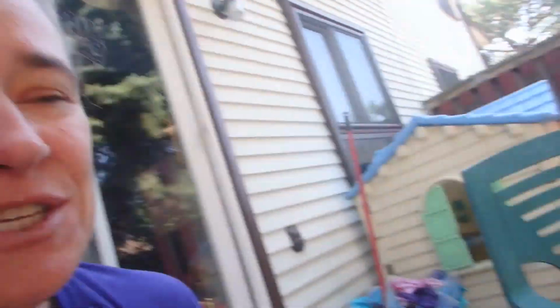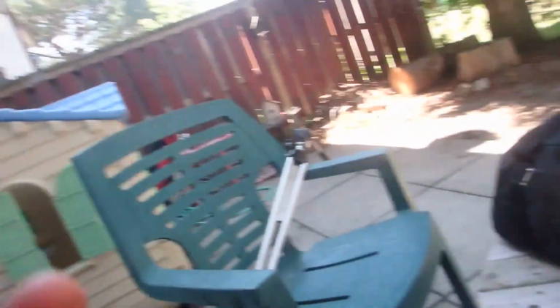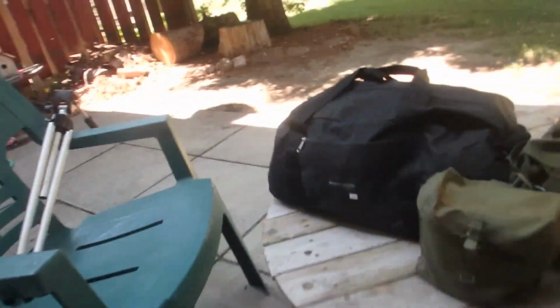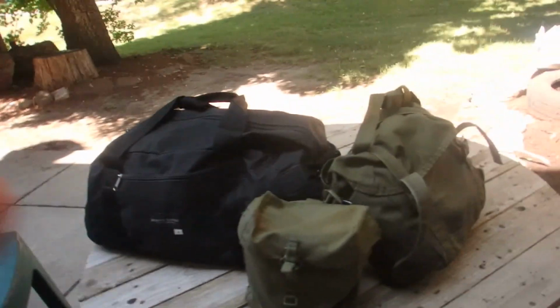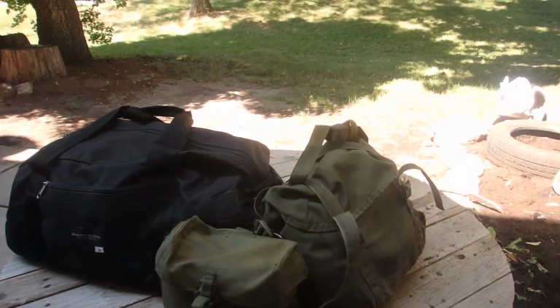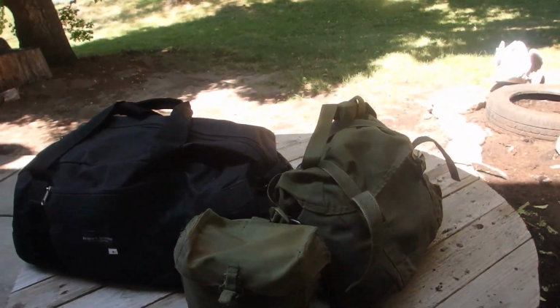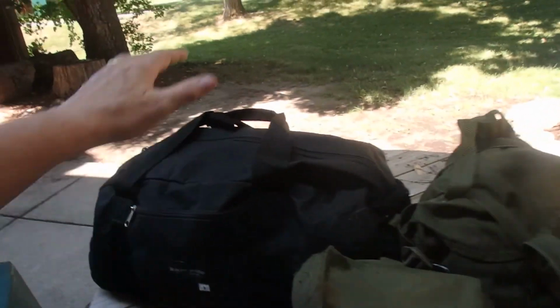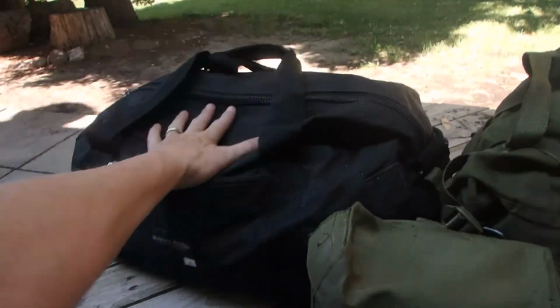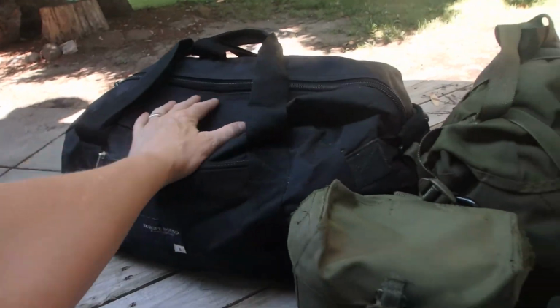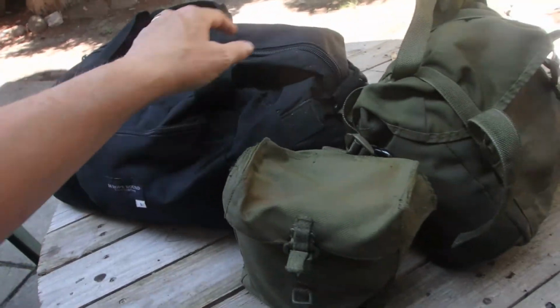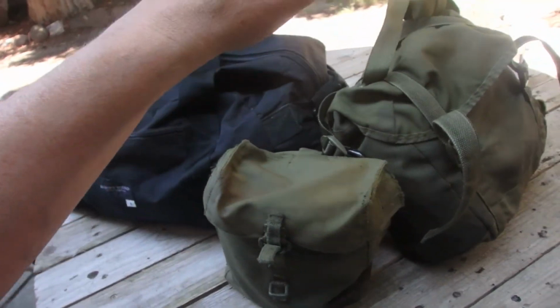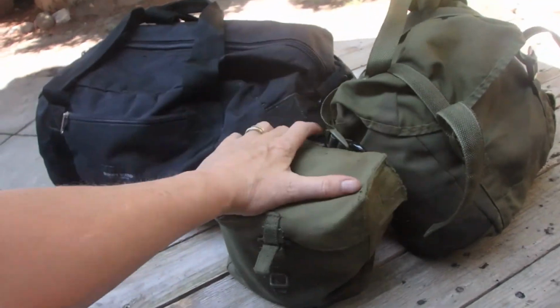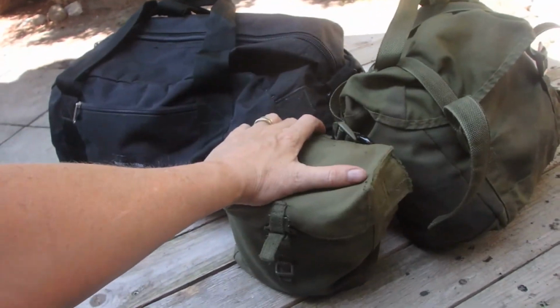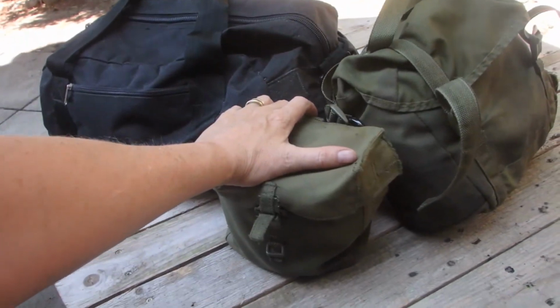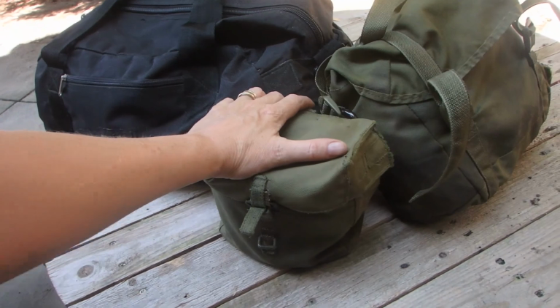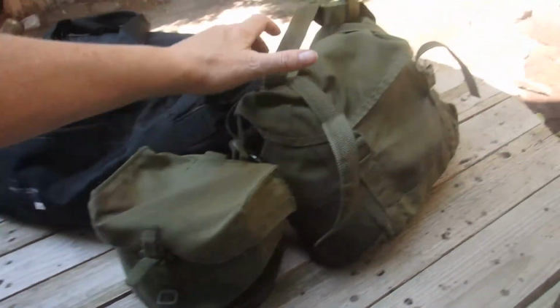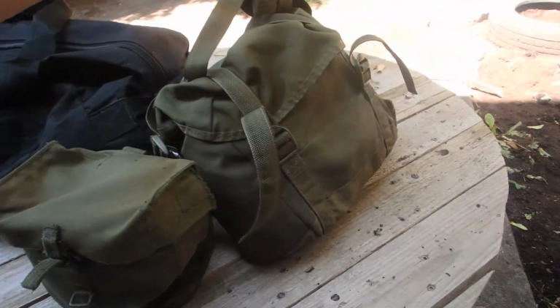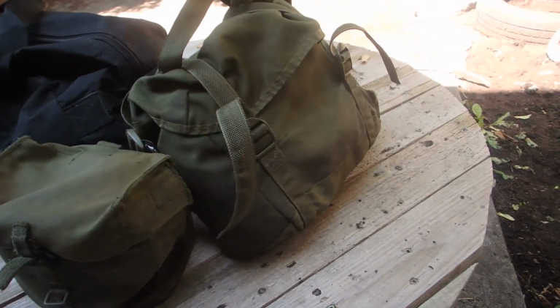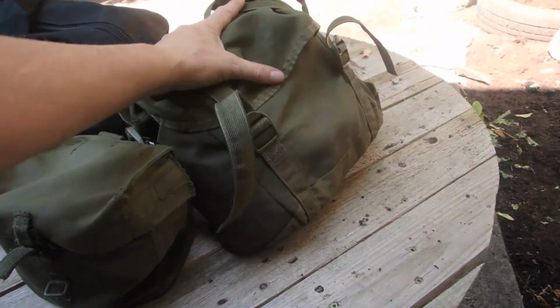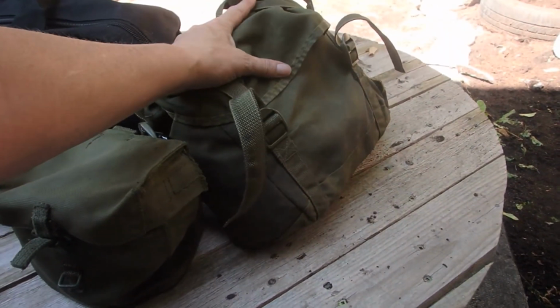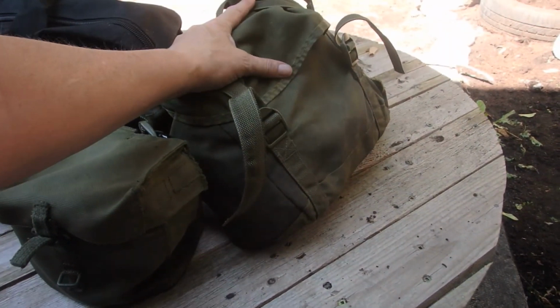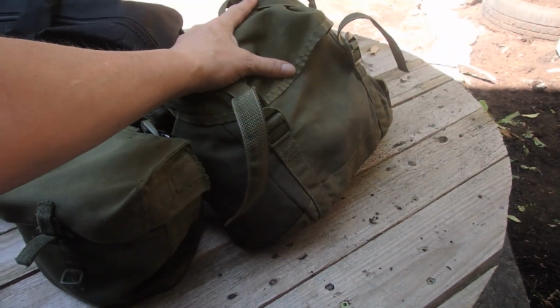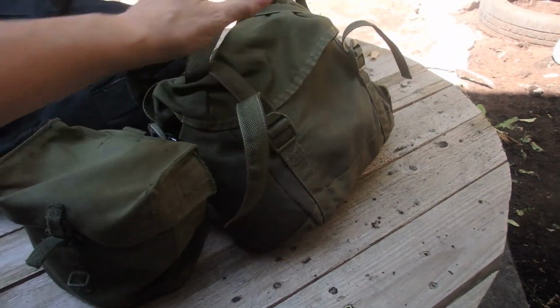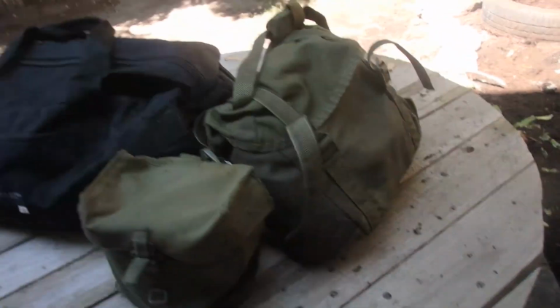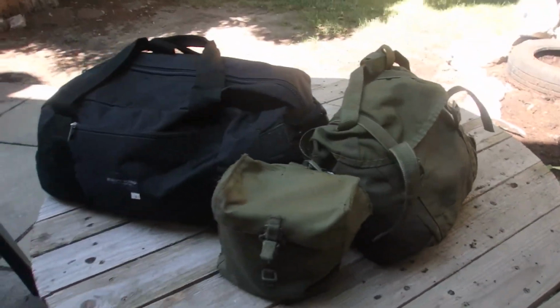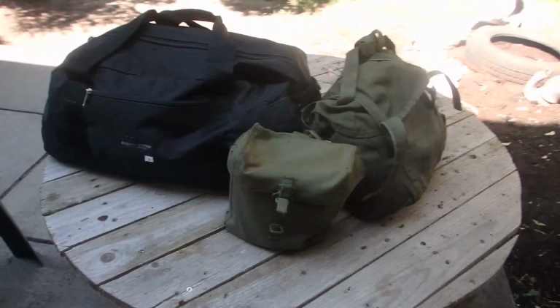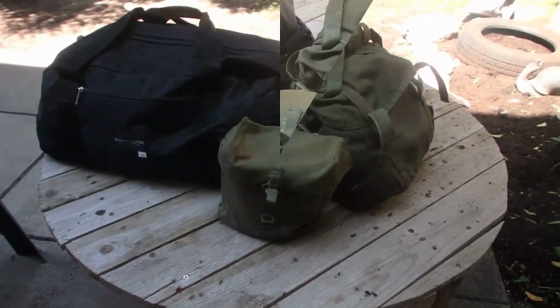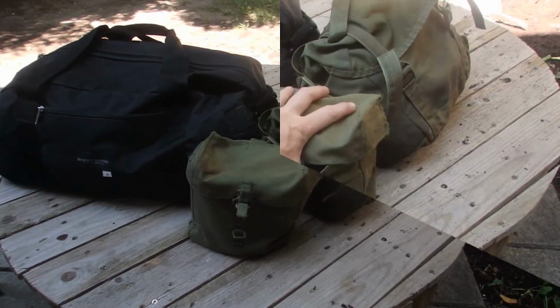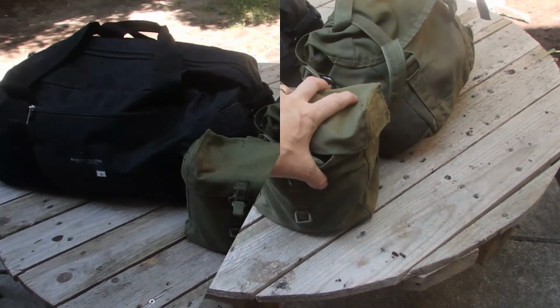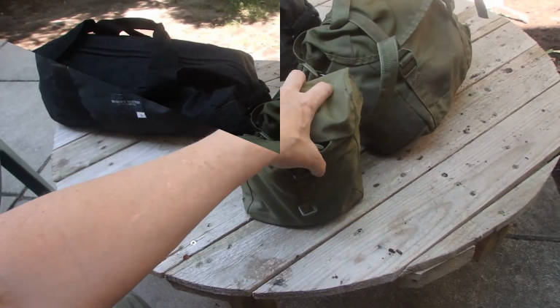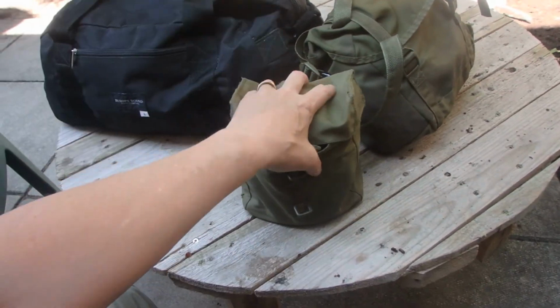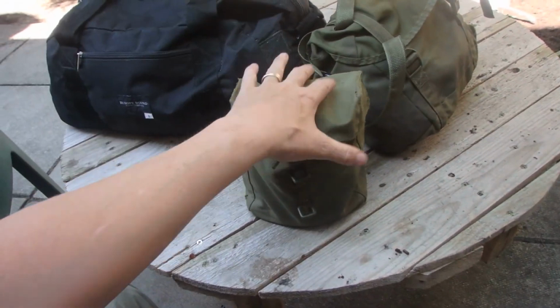So I'm going to add these three bags to my kit. This one's got food in it, this one's got fire in it, and this one has got cooking utensils in it. So I'm going to open them up each and show you what's inside. First little pouch here, I've got ways to cook.